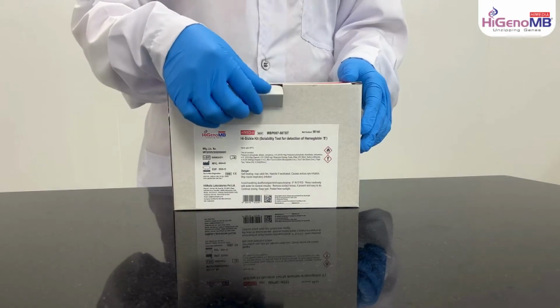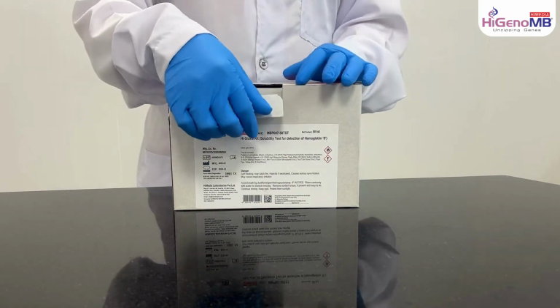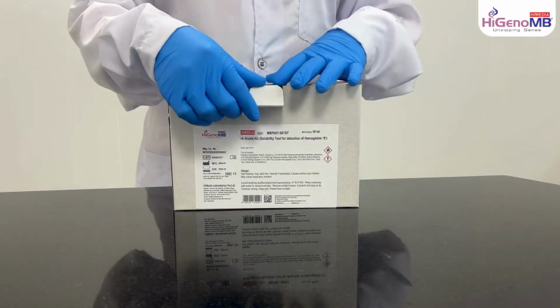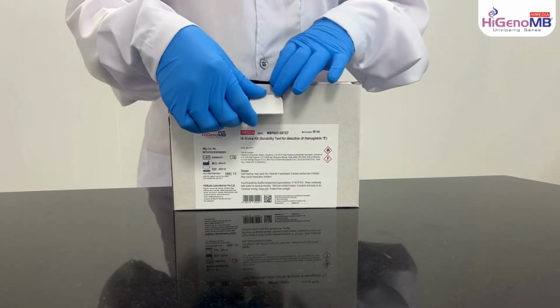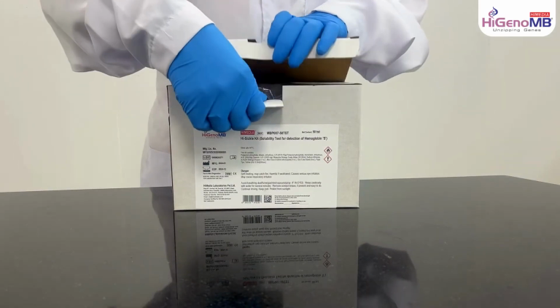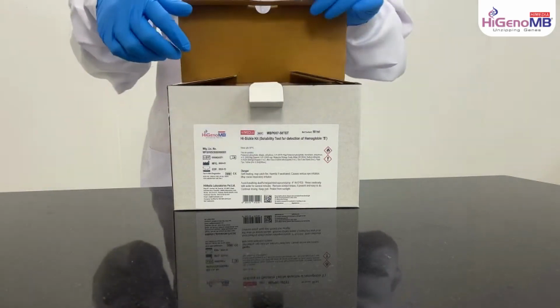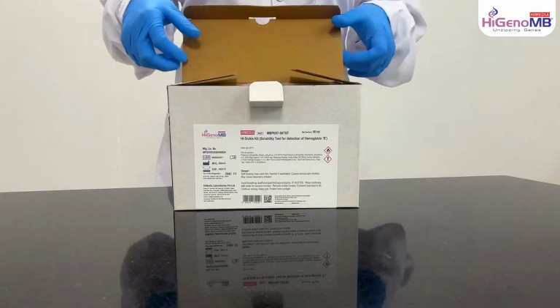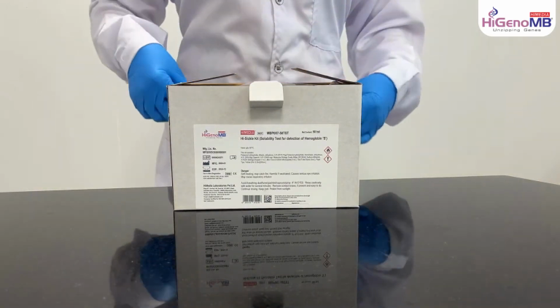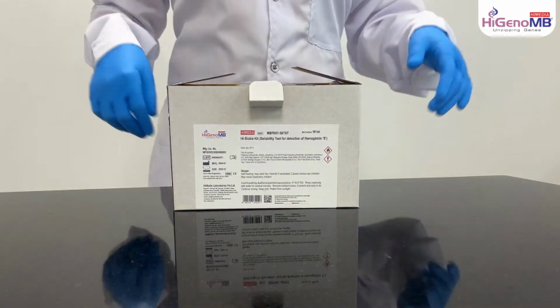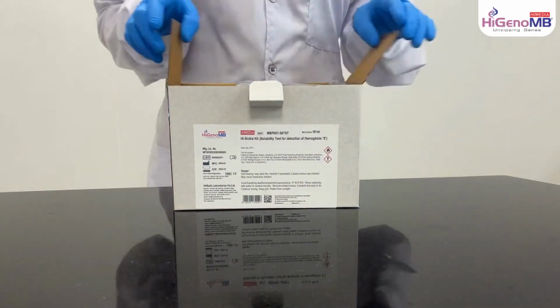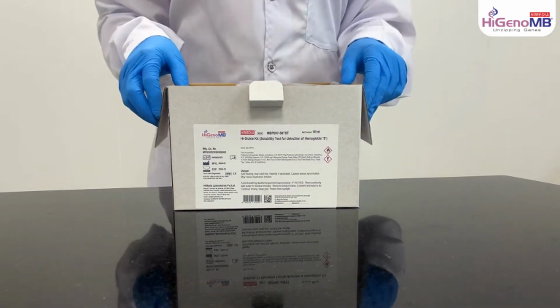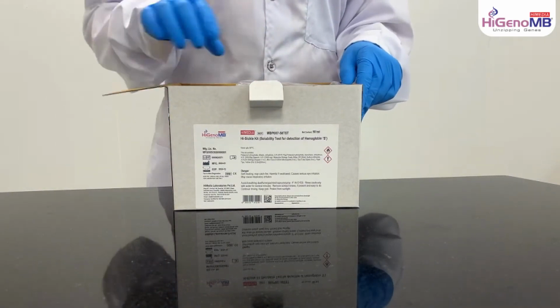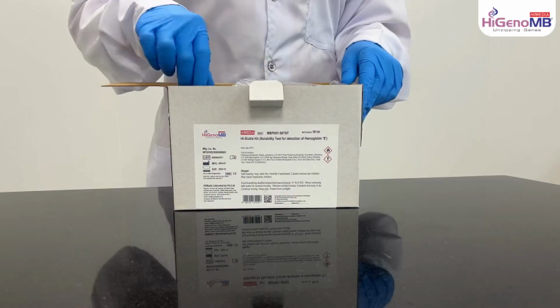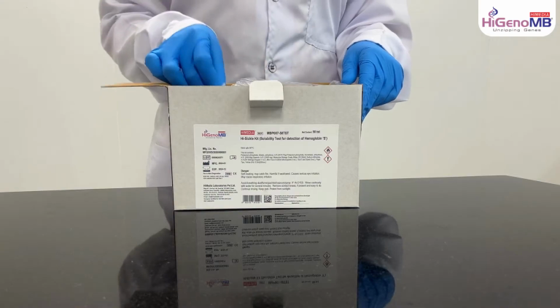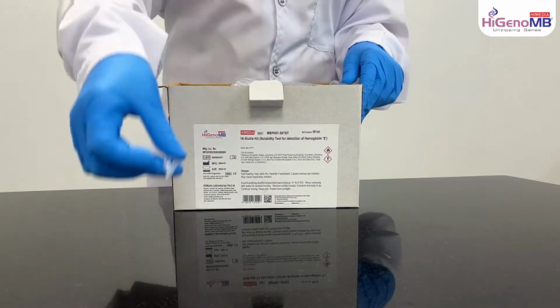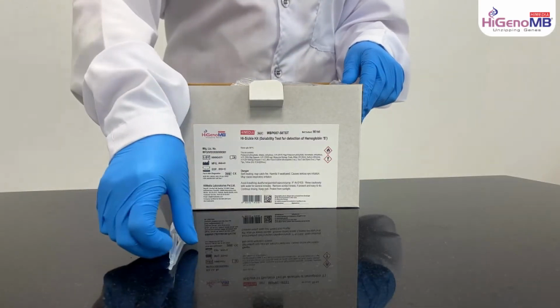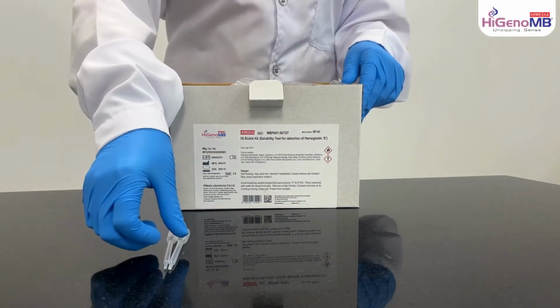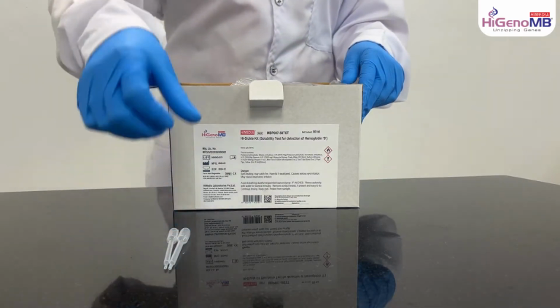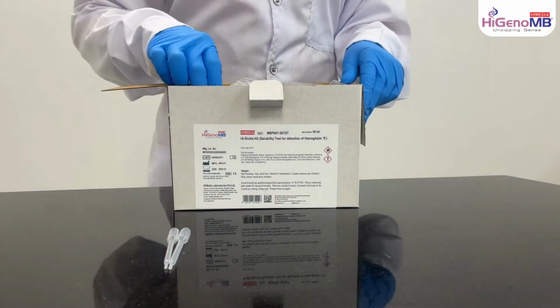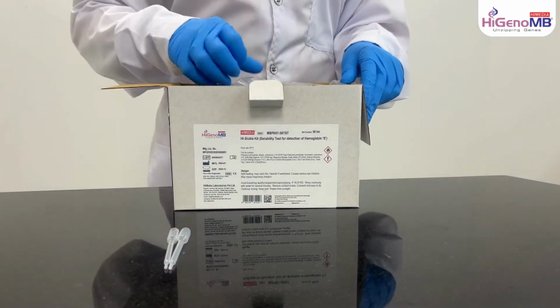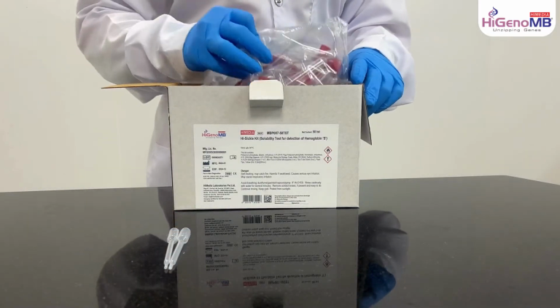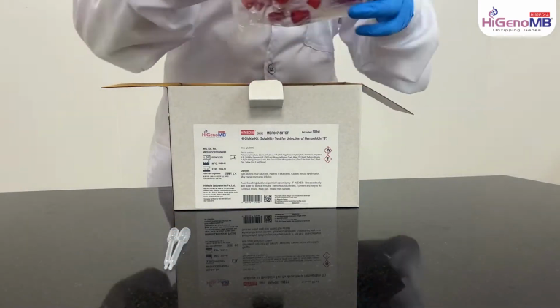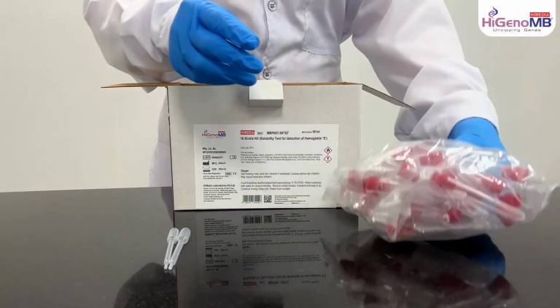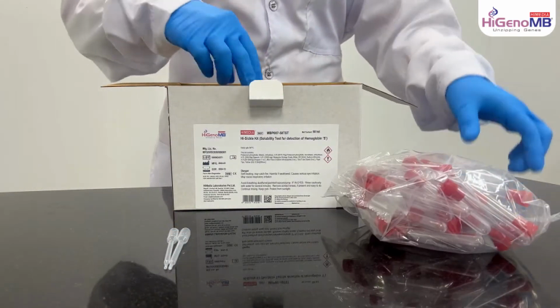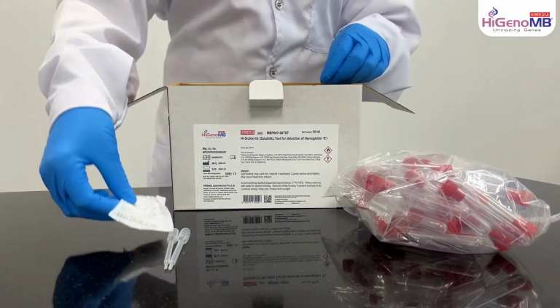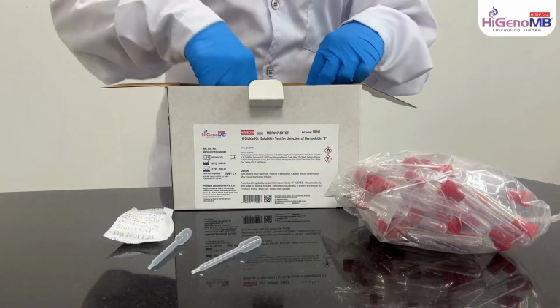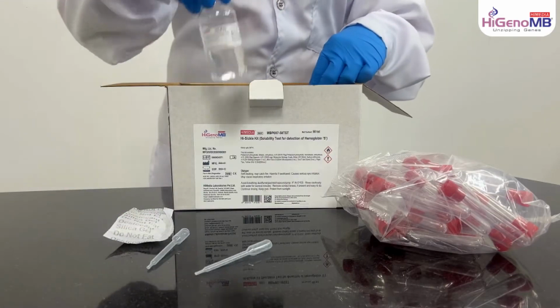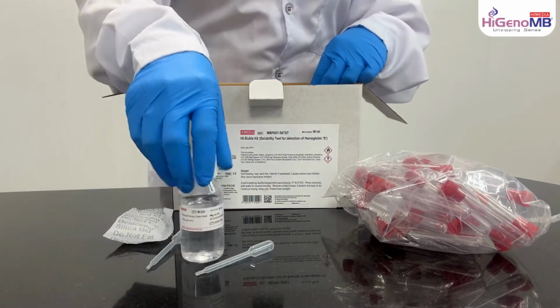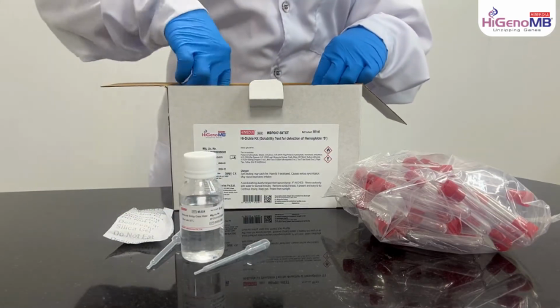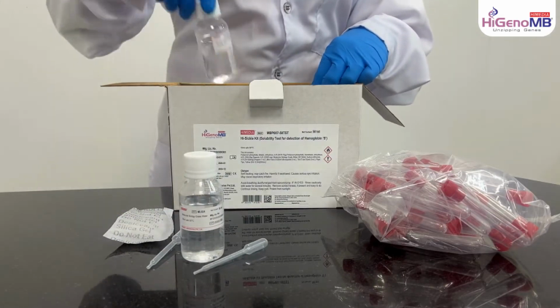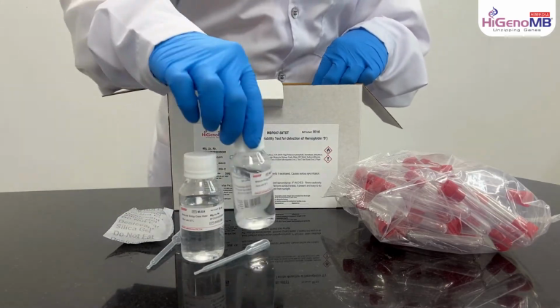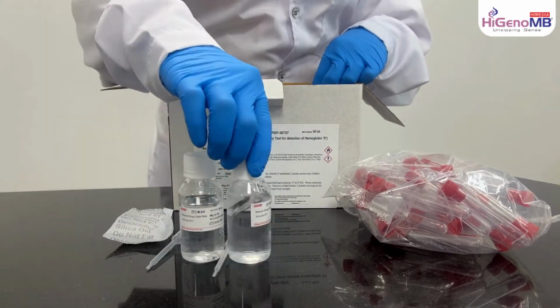For using MBP007 High Sickle Kit, first take out all the ingredients from the box.